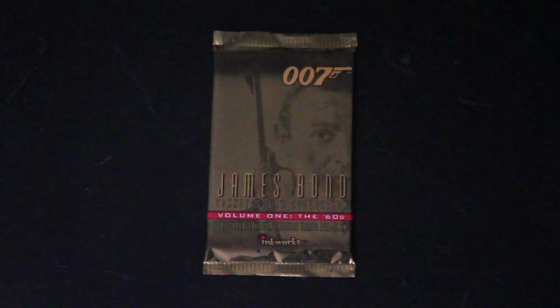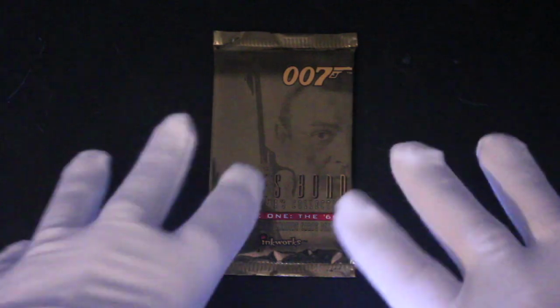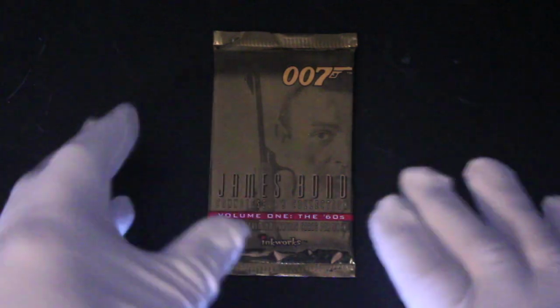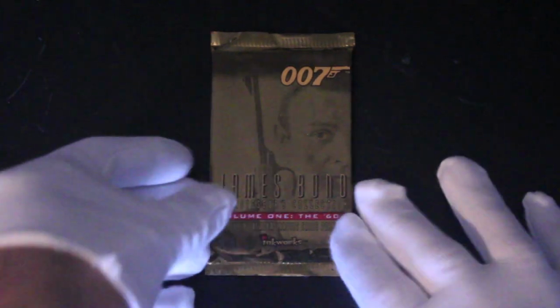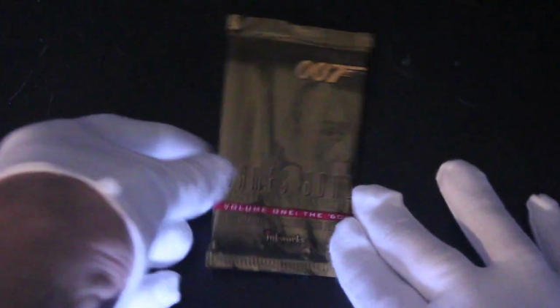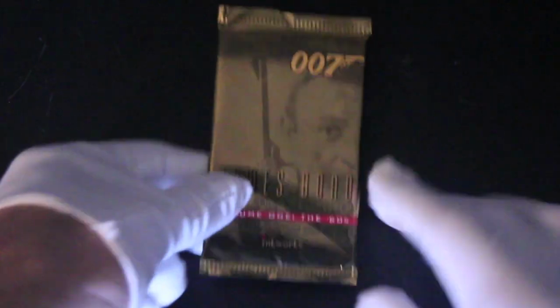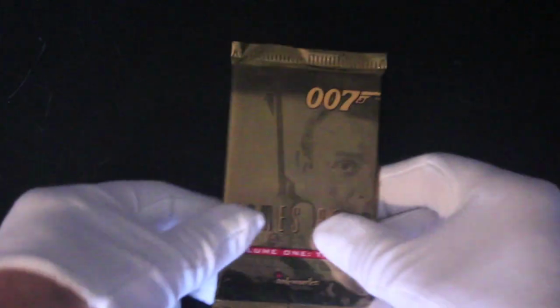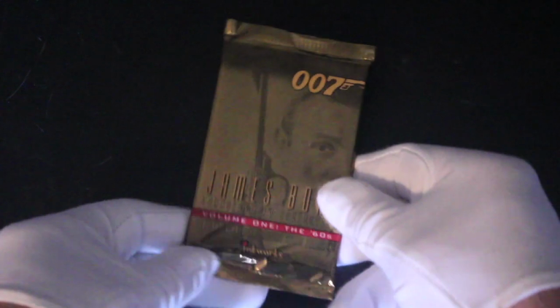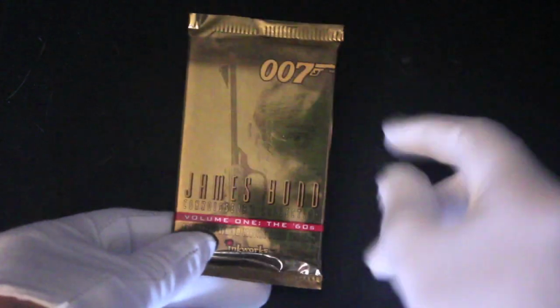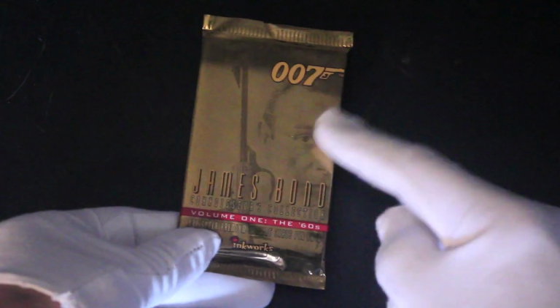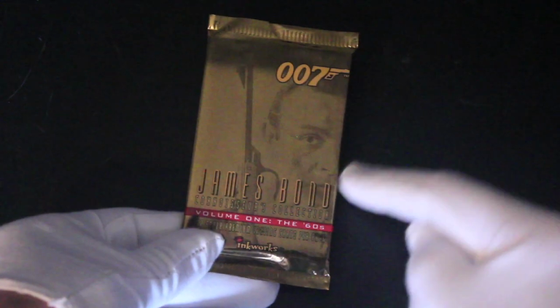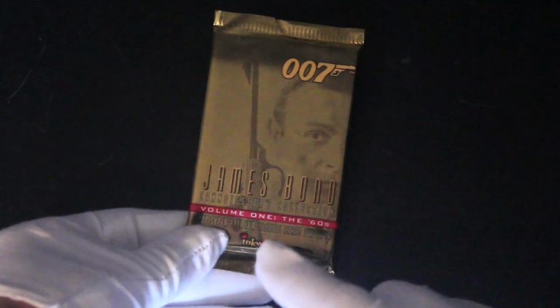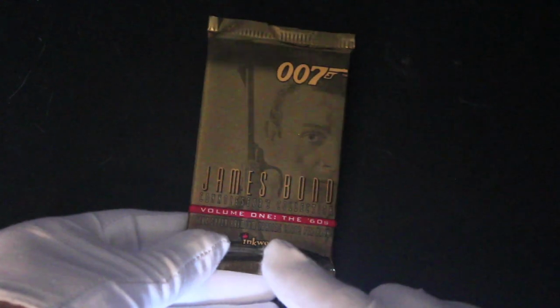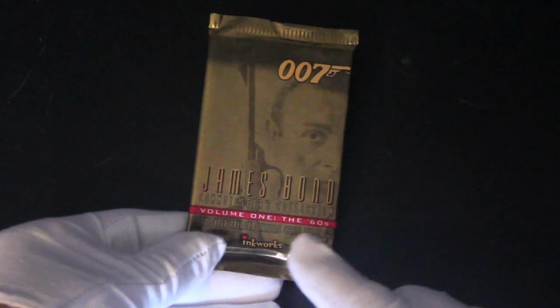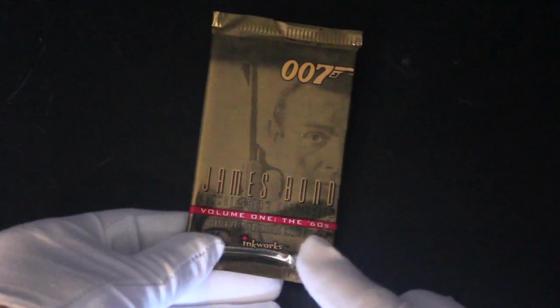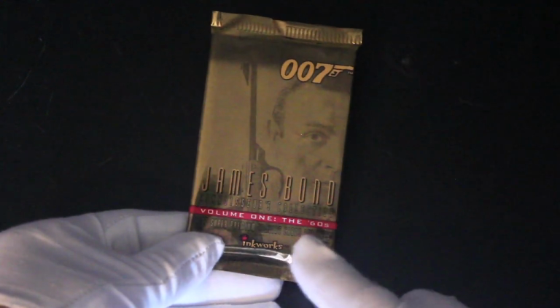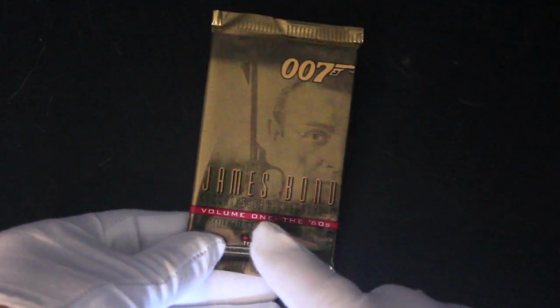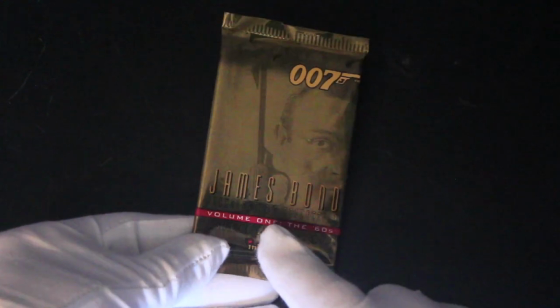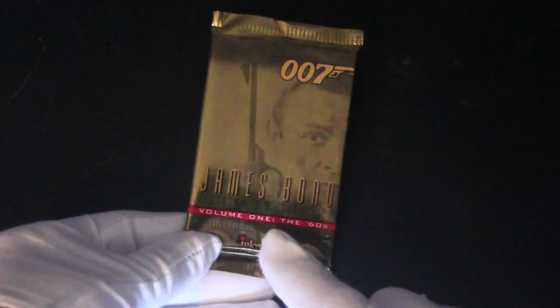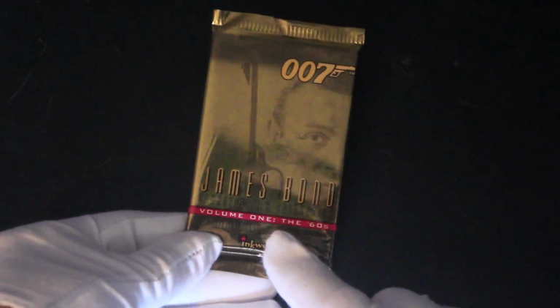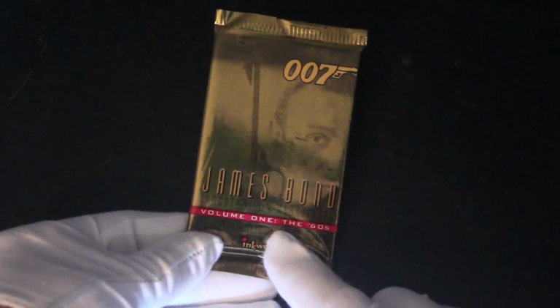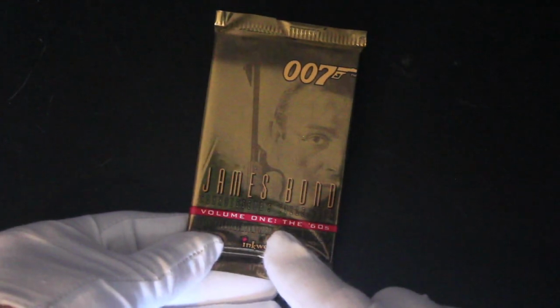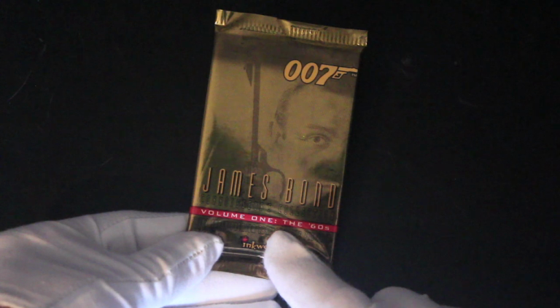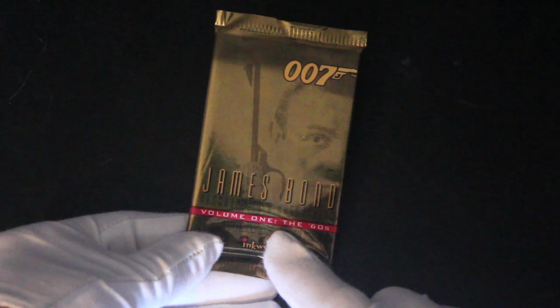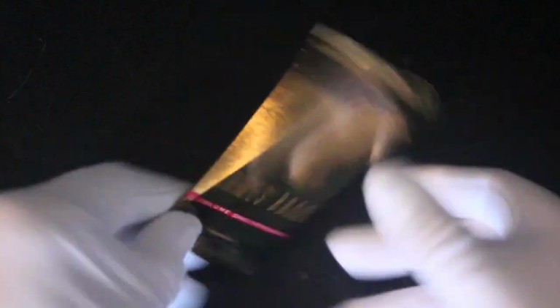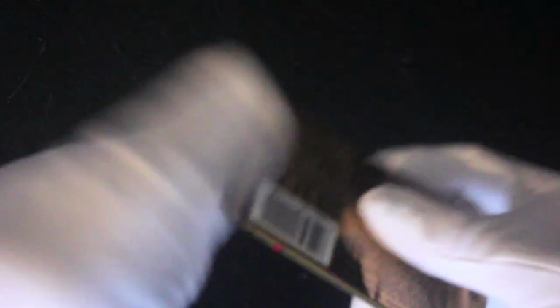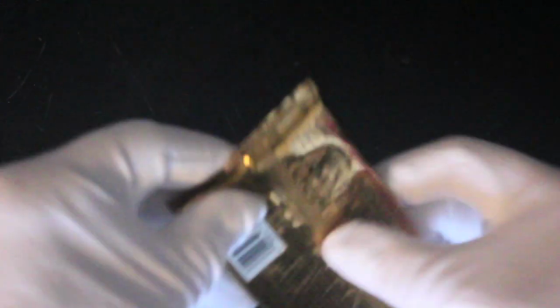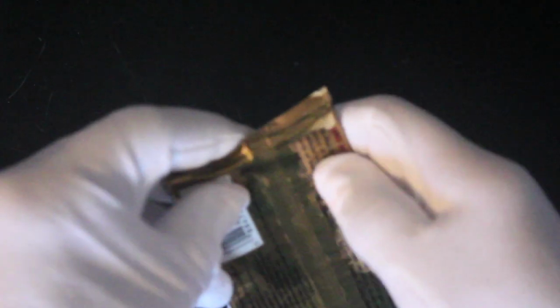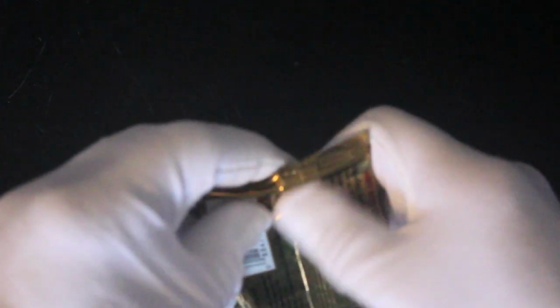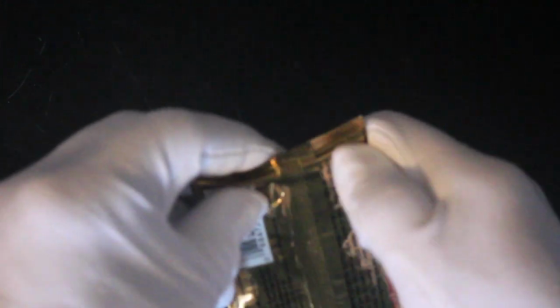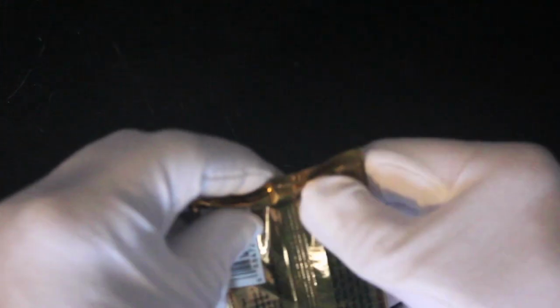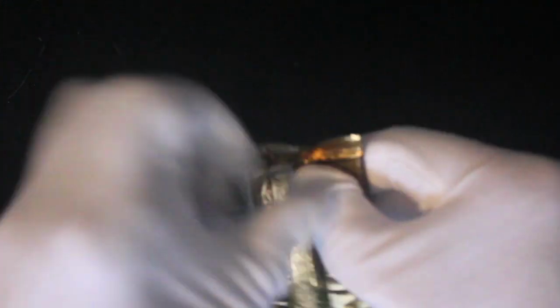Hello, it's me, Trading Card Tony. For another pack today, we've got James Bond Volume 1, the 60s. Let's get in here. Let's see what we've got.